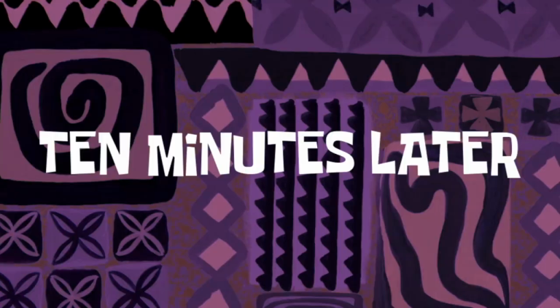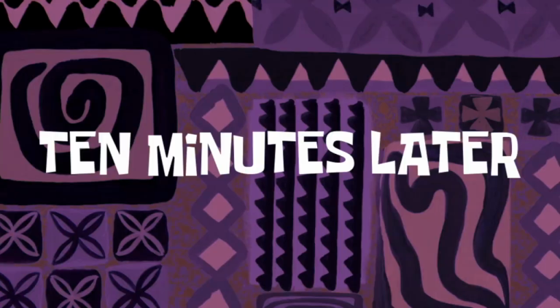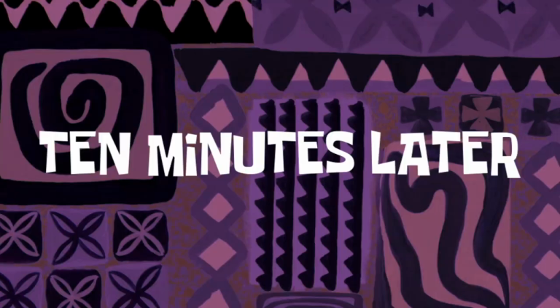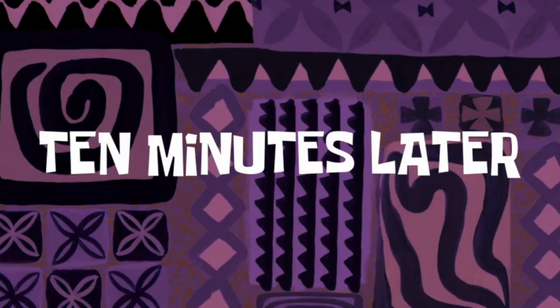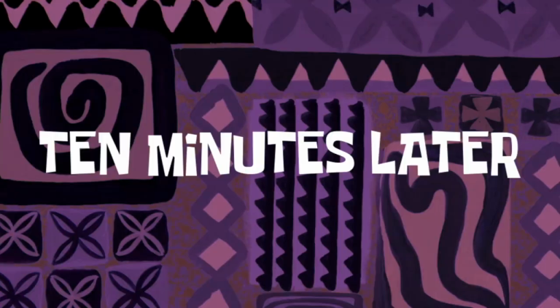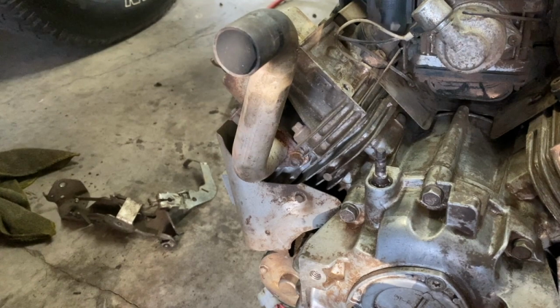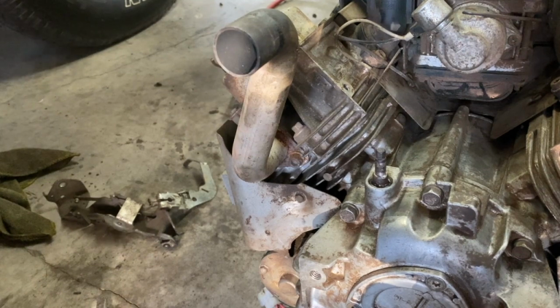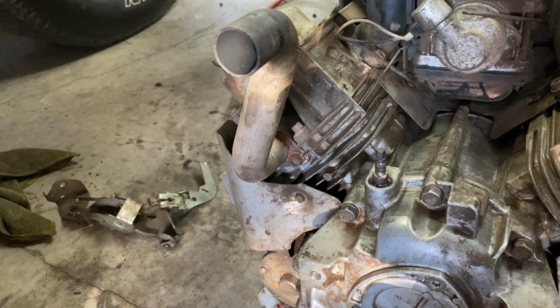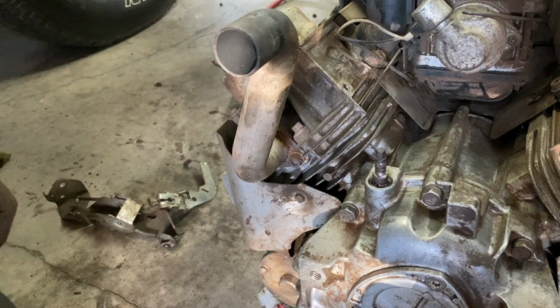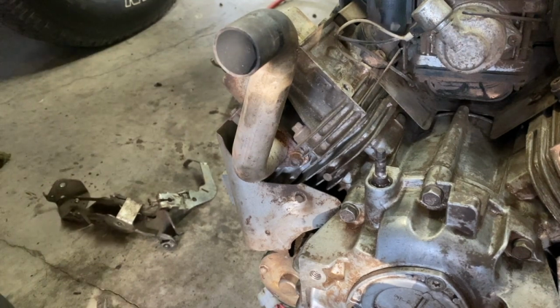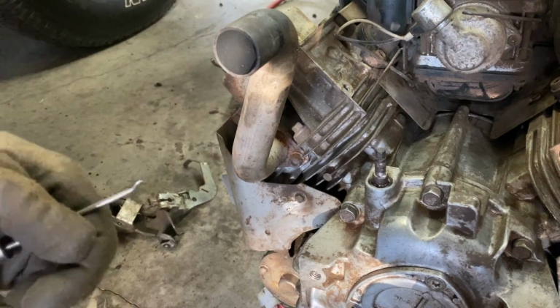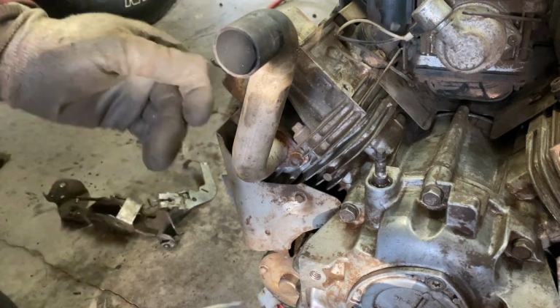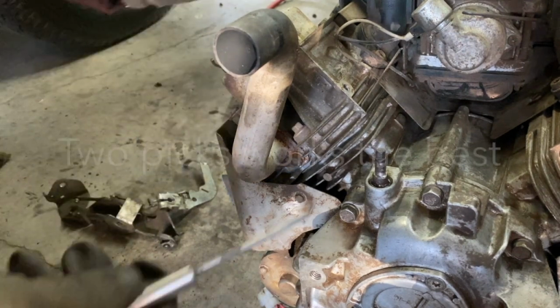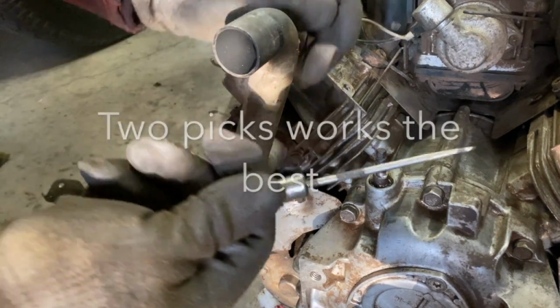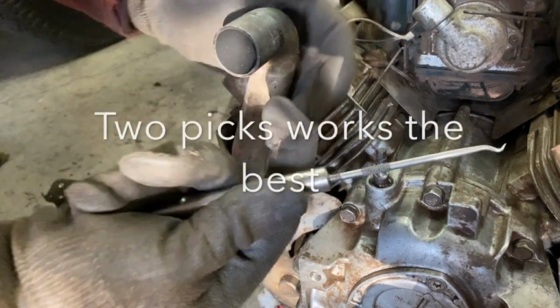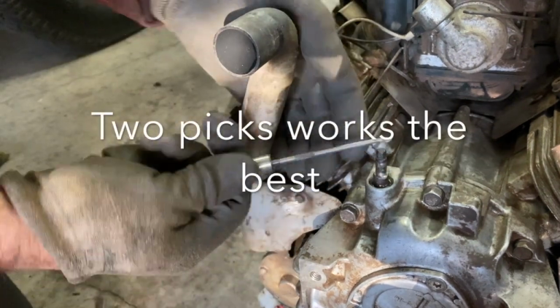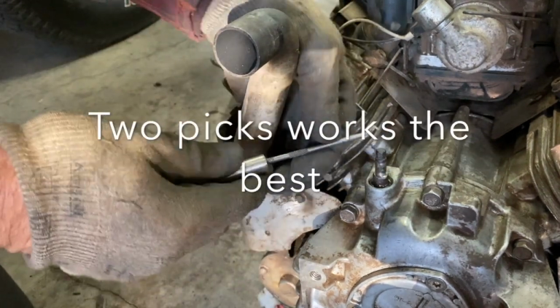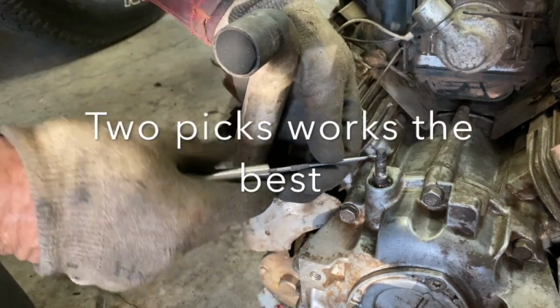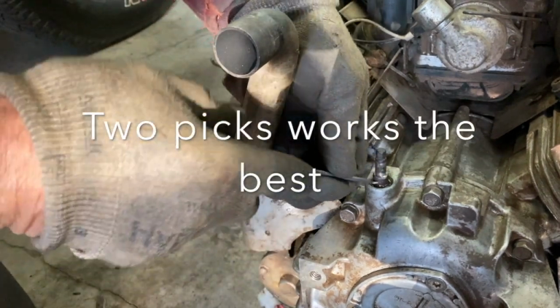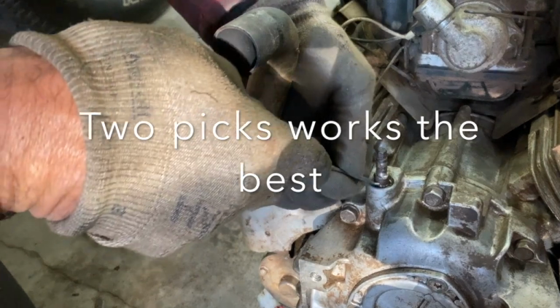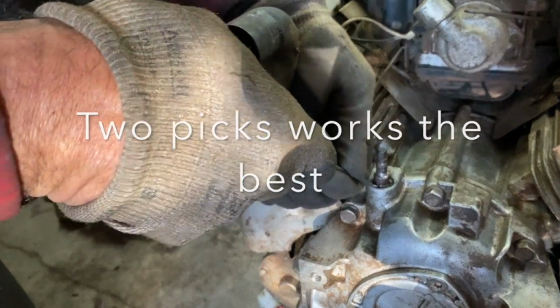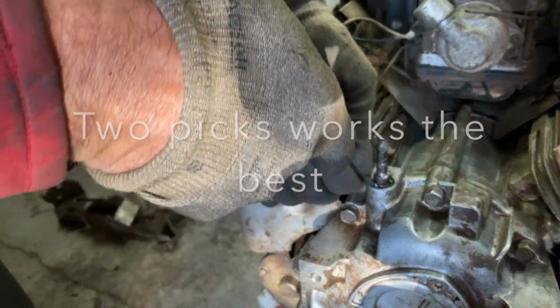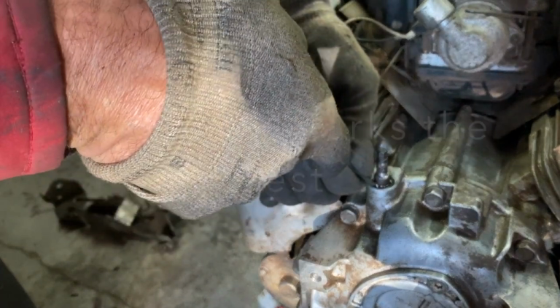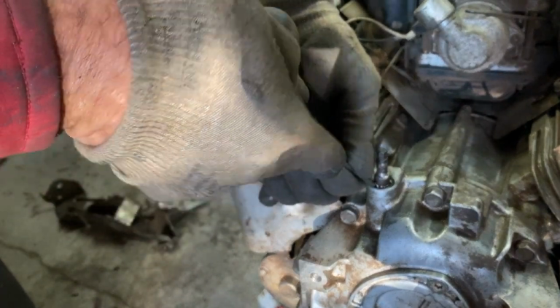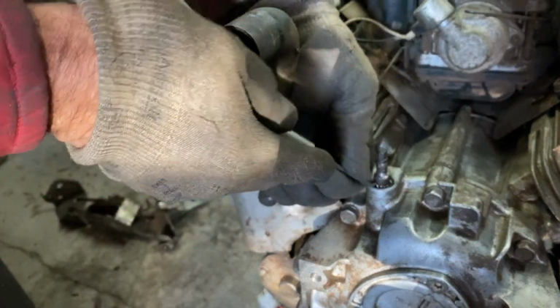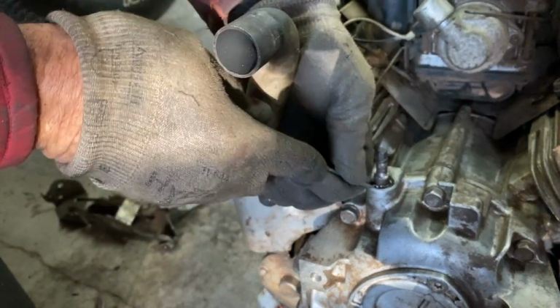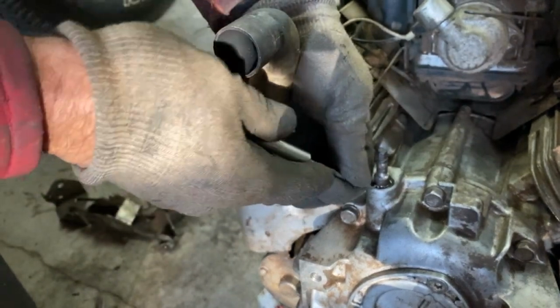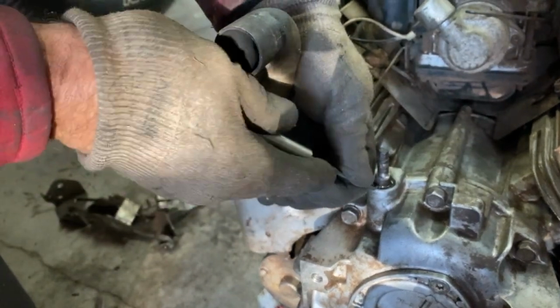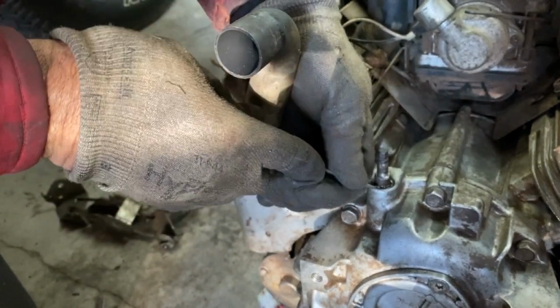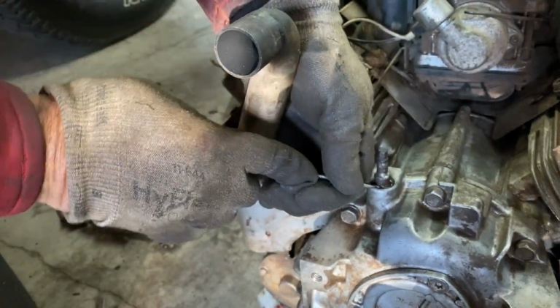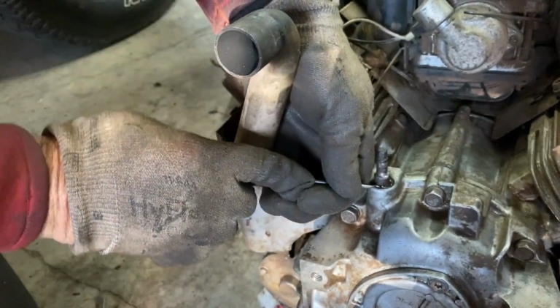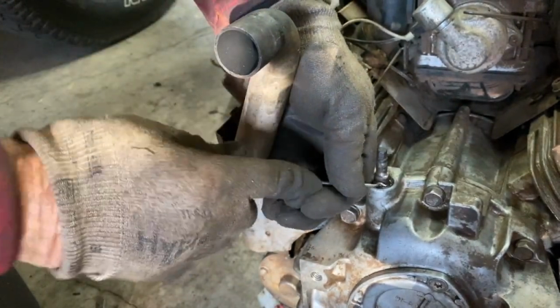Ten minutes later — taking a pic here. I'm just trying to grab the seal, stick it in there, raise it up.